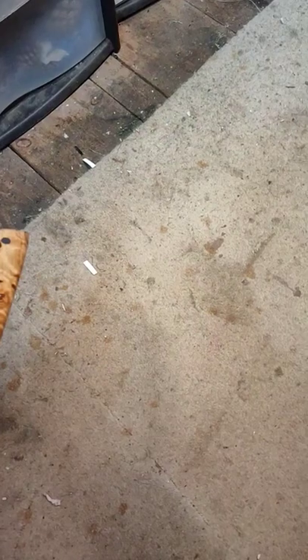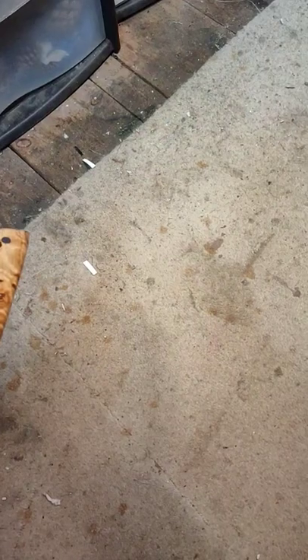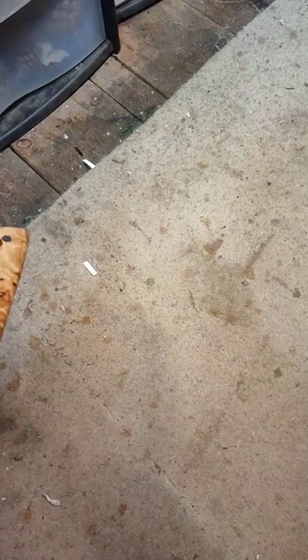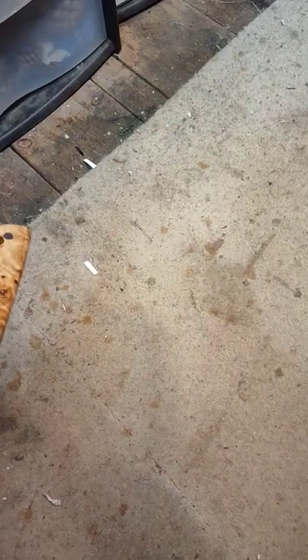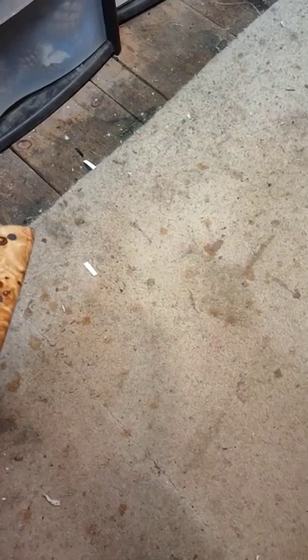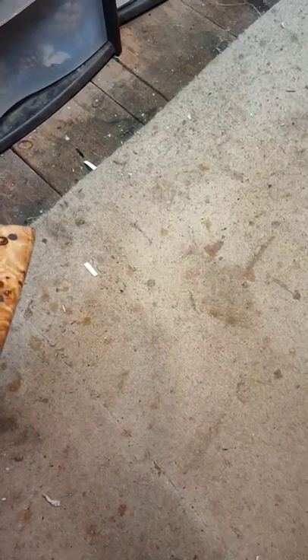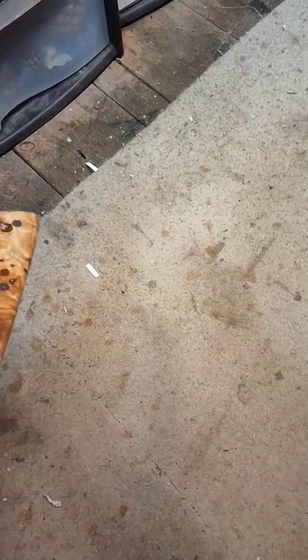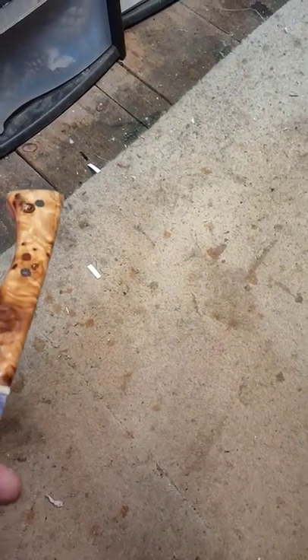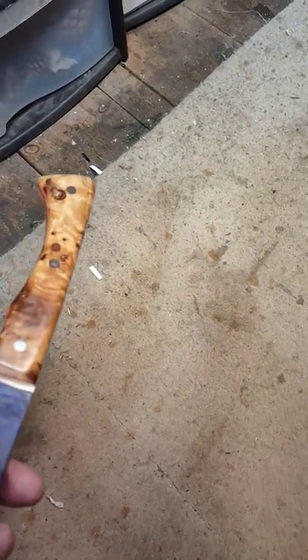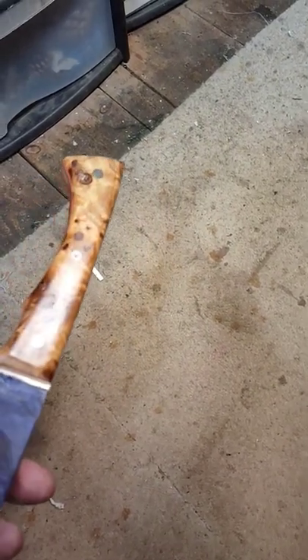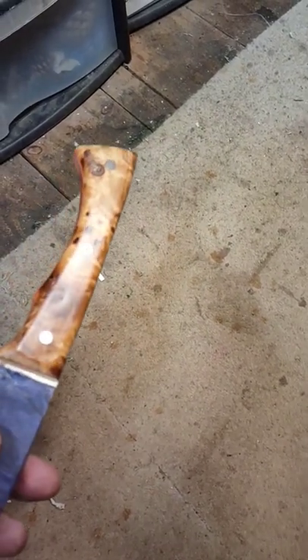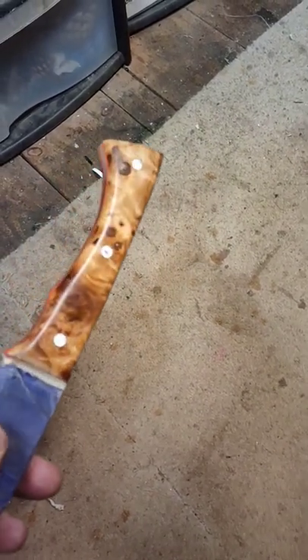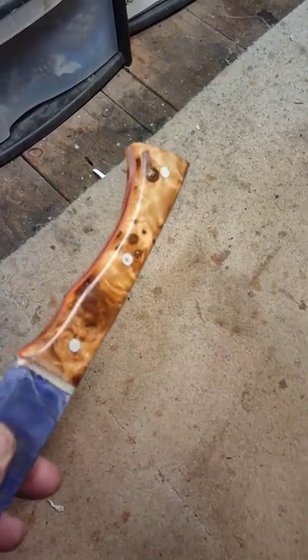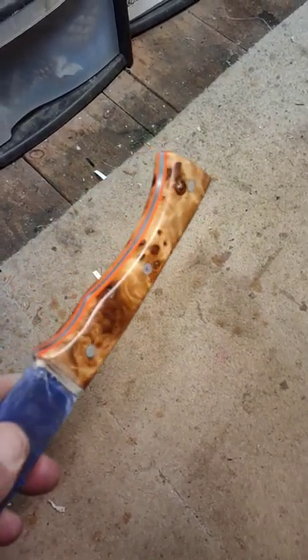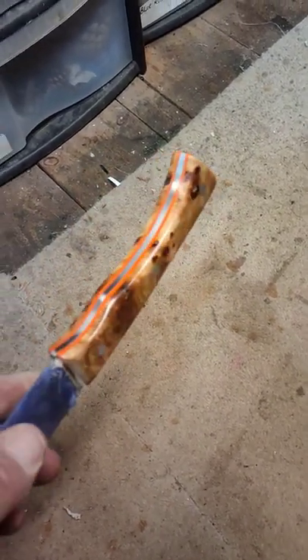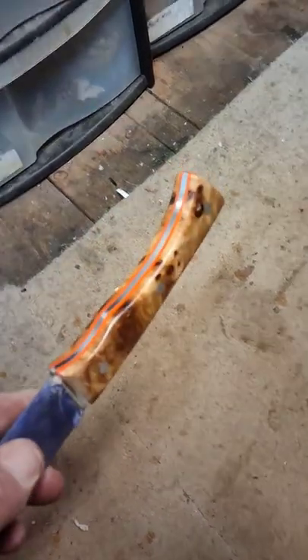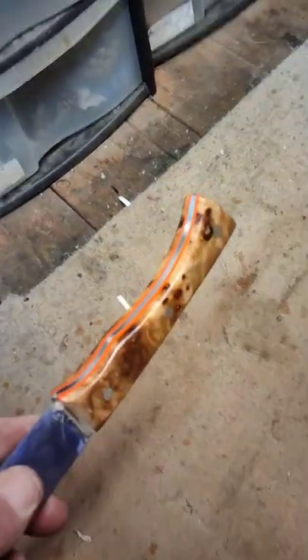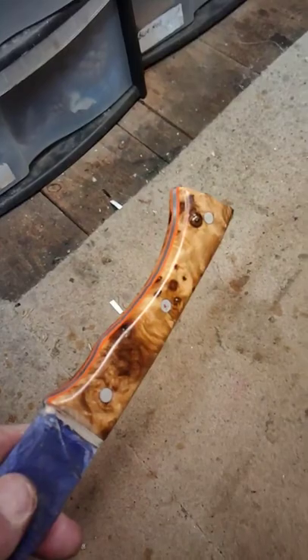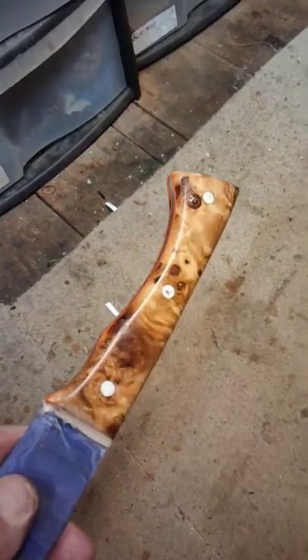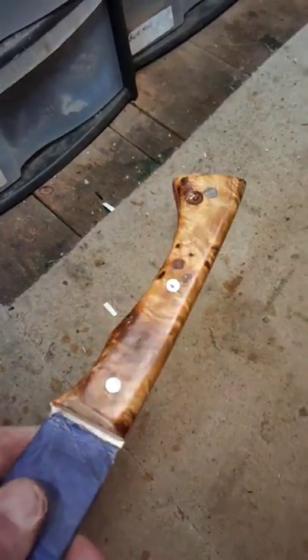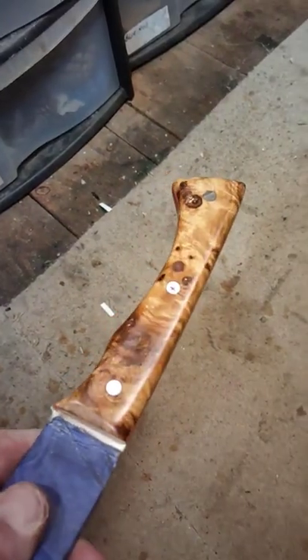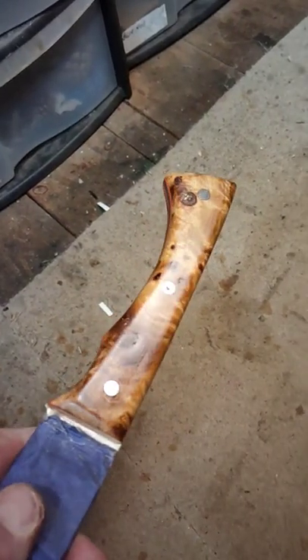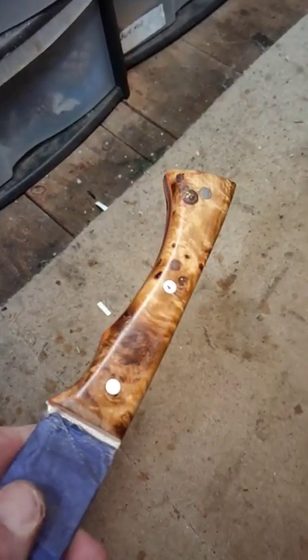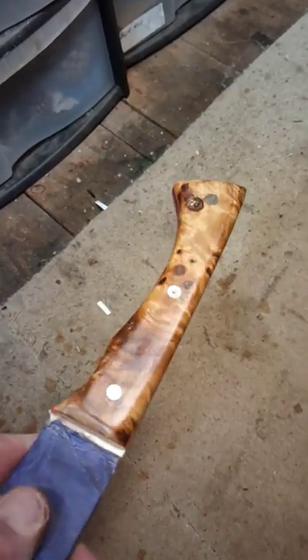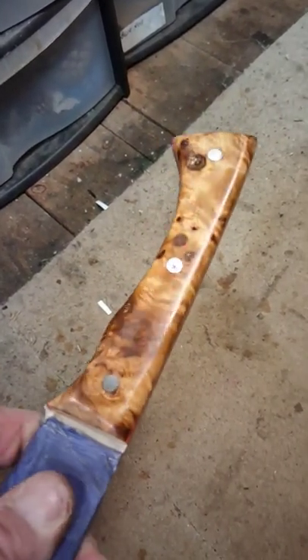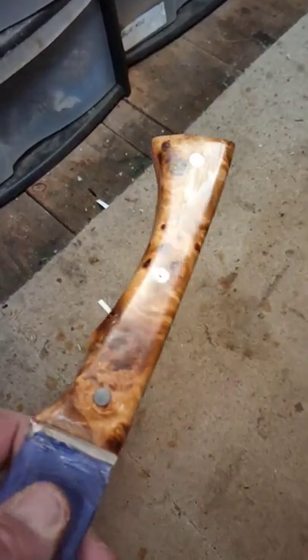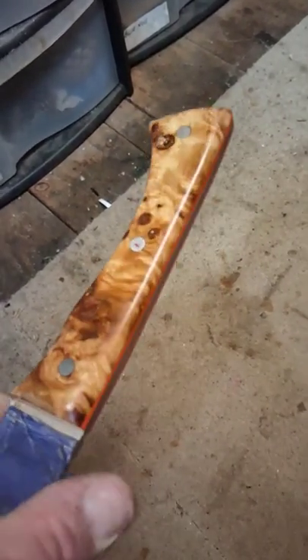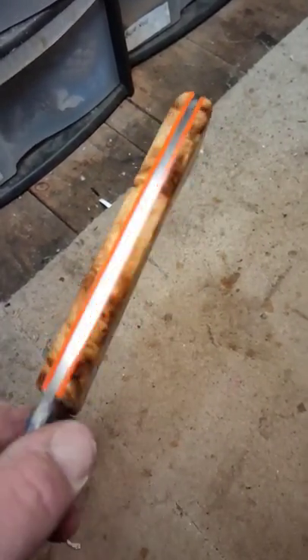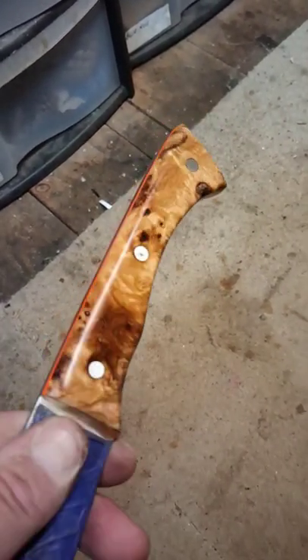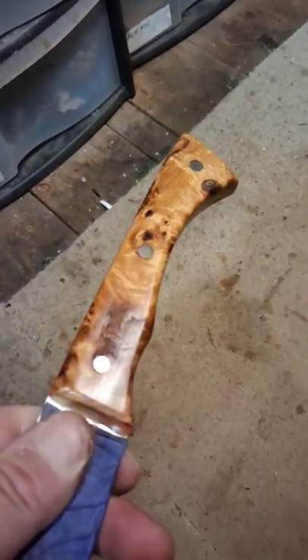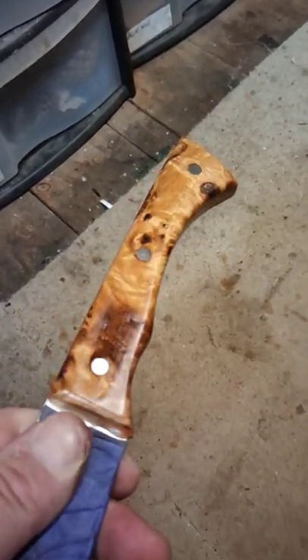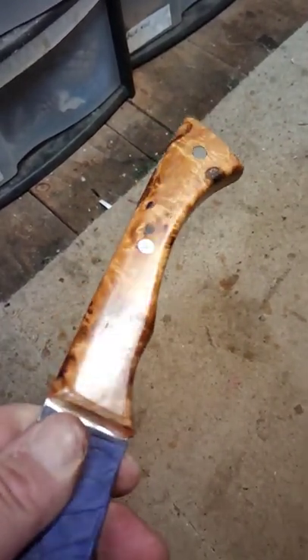Morning everybody. I hope you're all safe and well. Working on the burl as we speak, and I think you can safely say that...